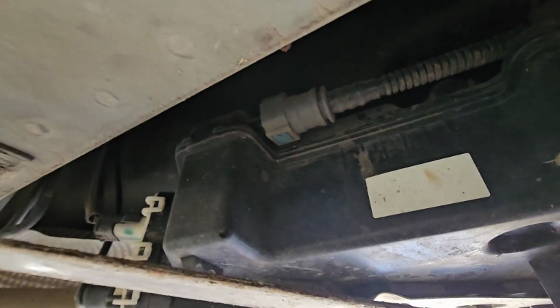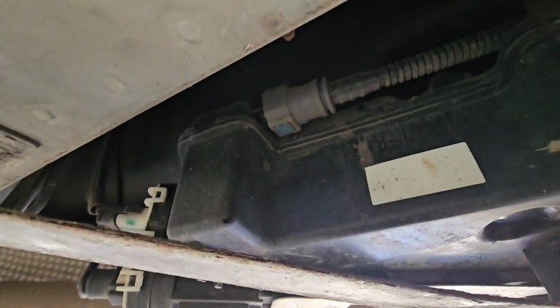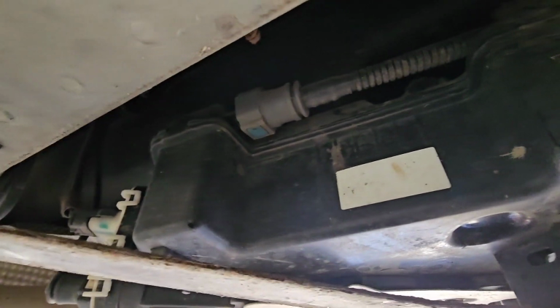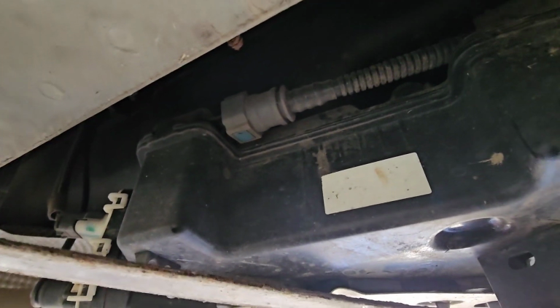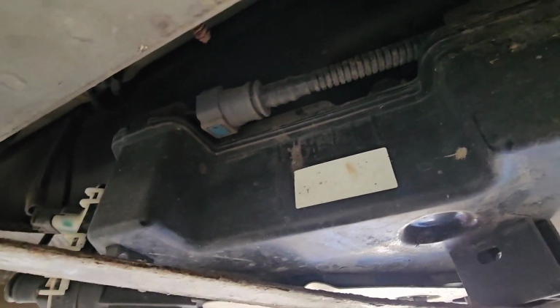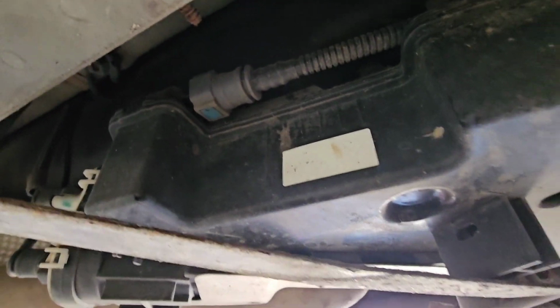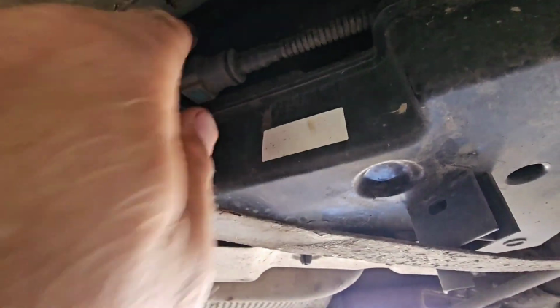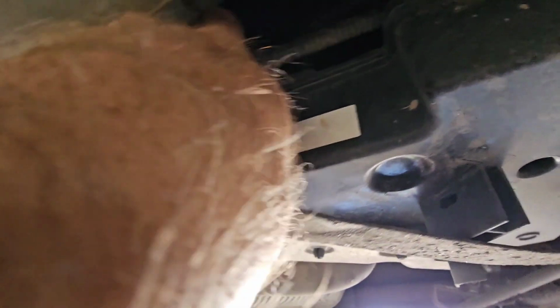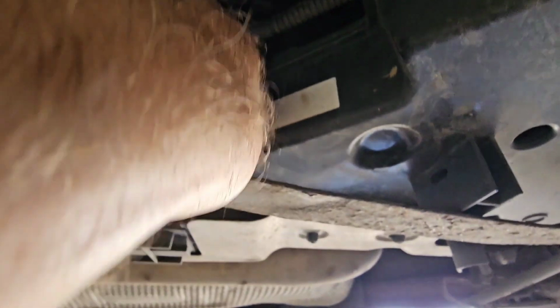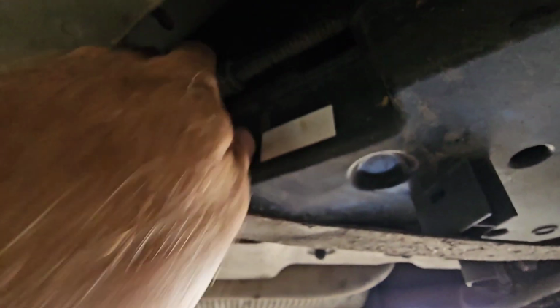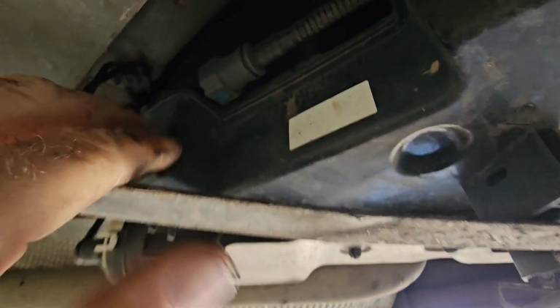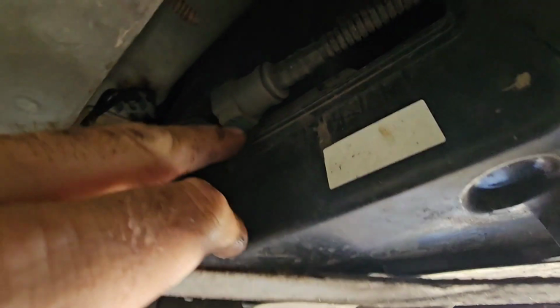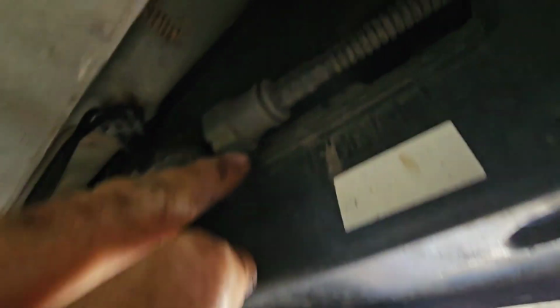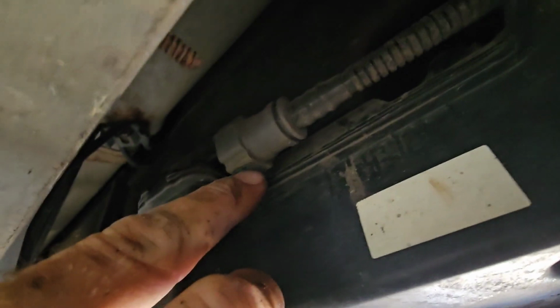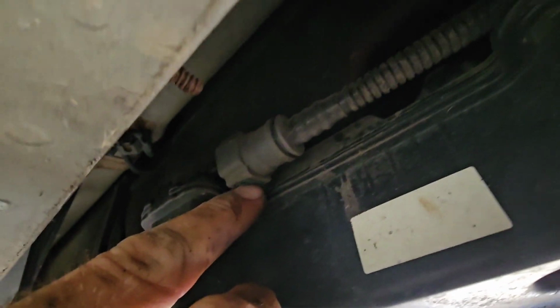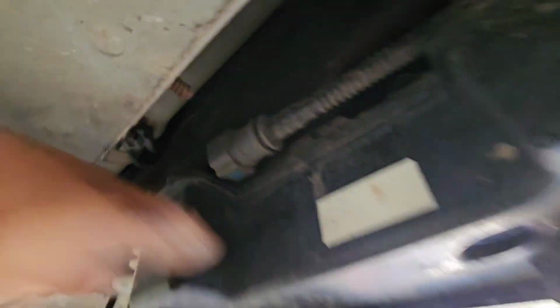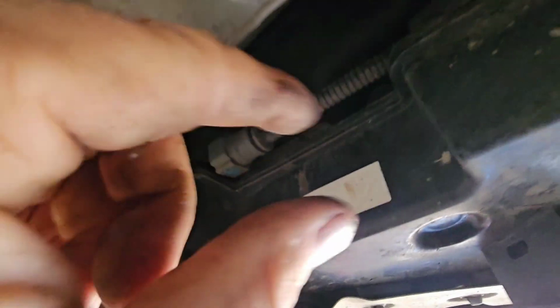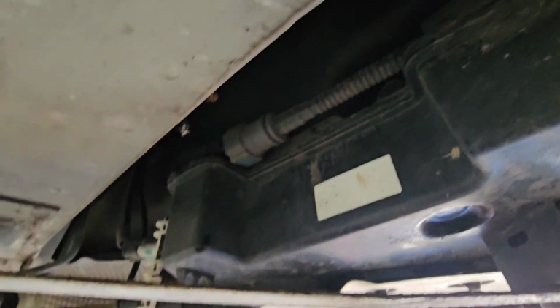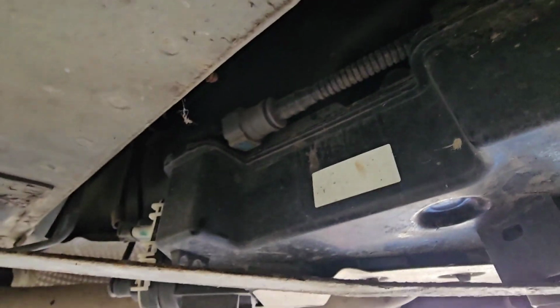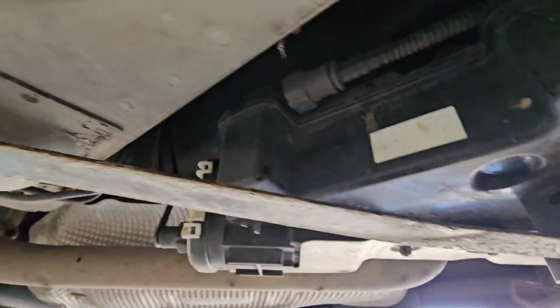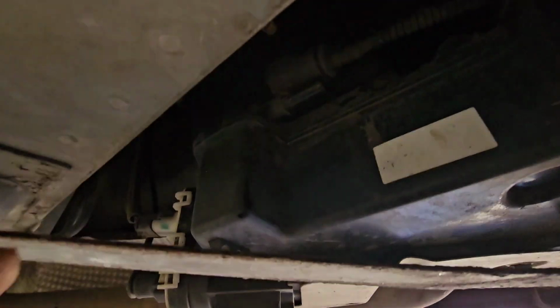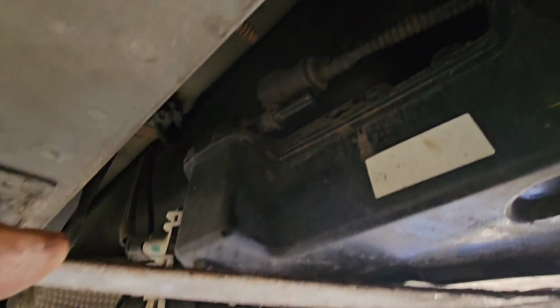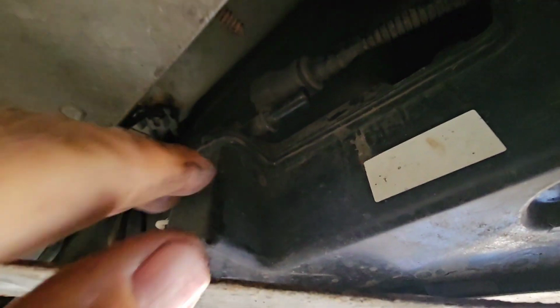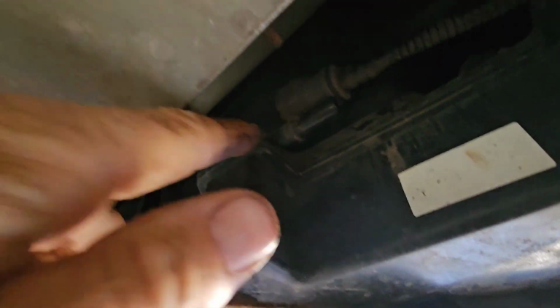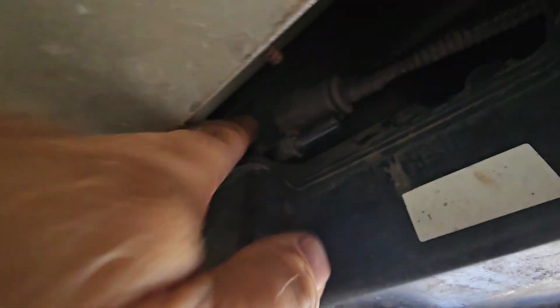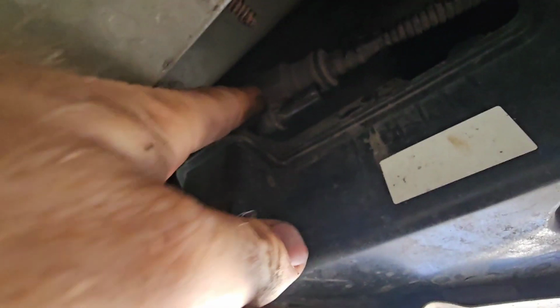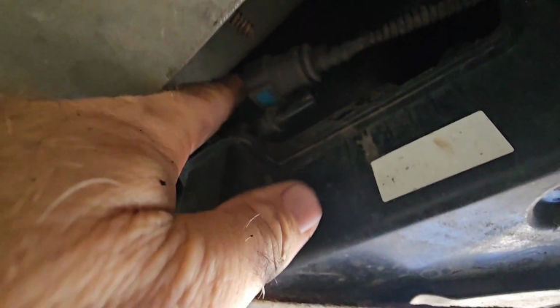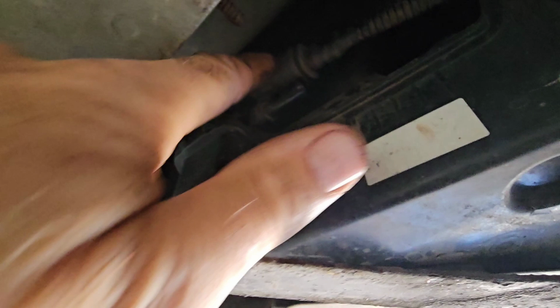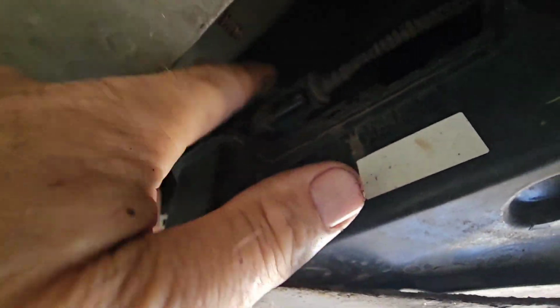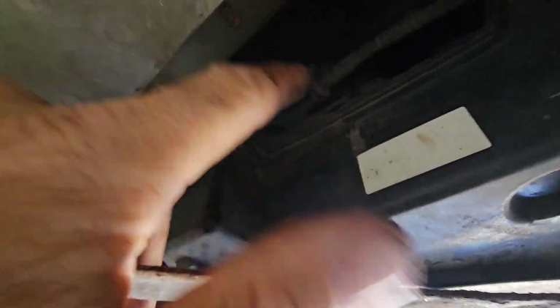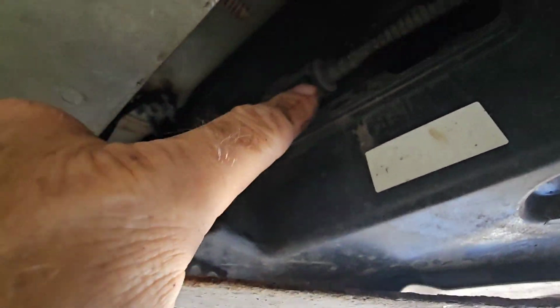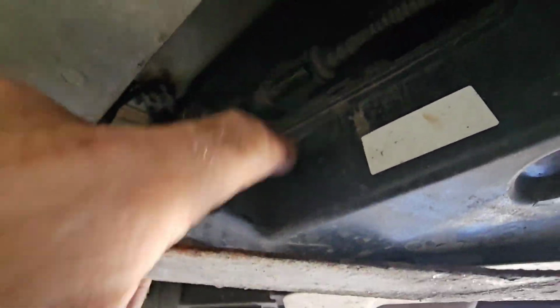So I'm just going to take this off. In this case I'm pushing the two tabs in either side, sliding it. I just slid it off. I'm going to try and top it up from here.